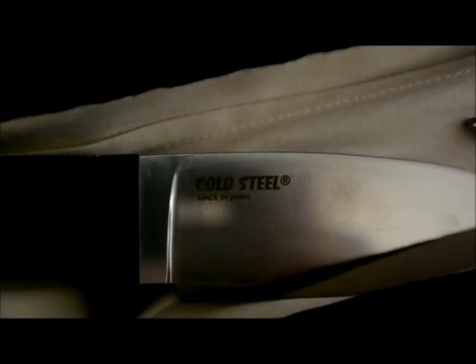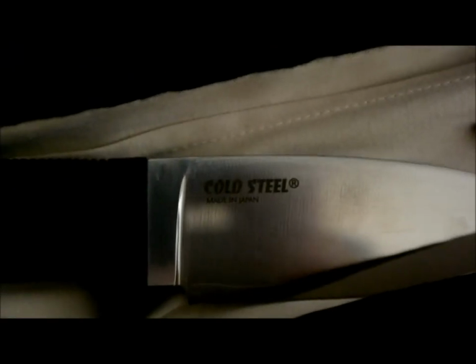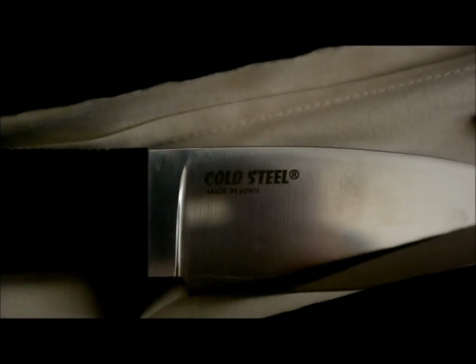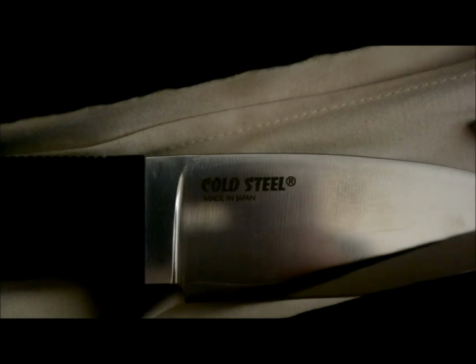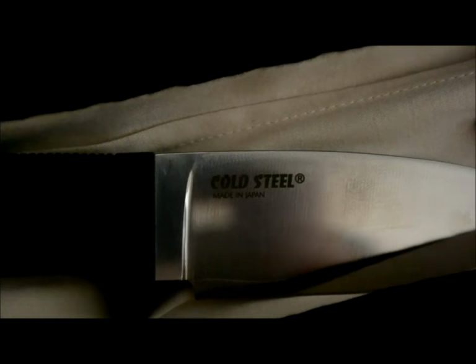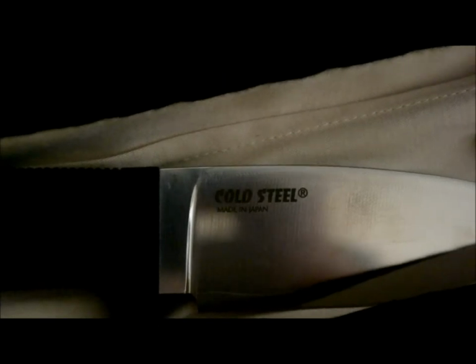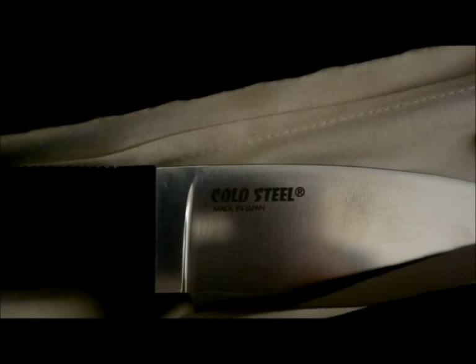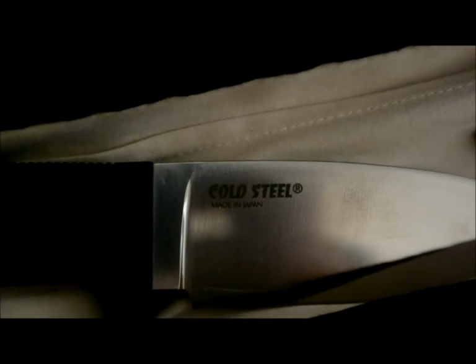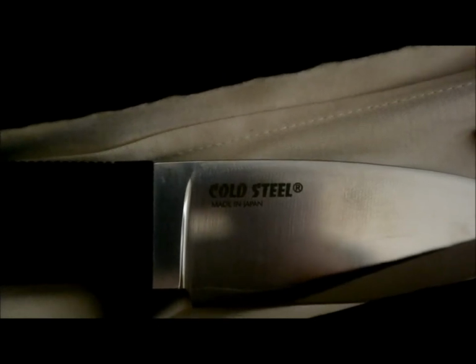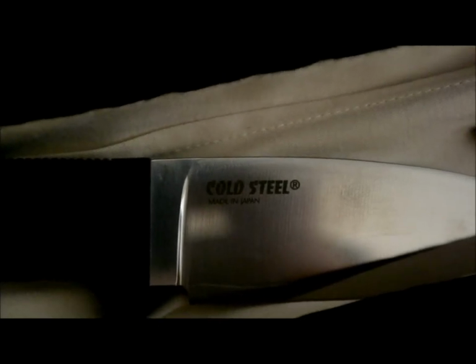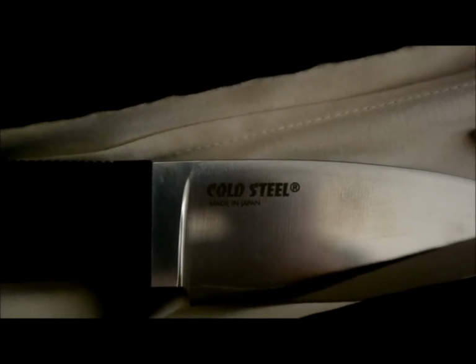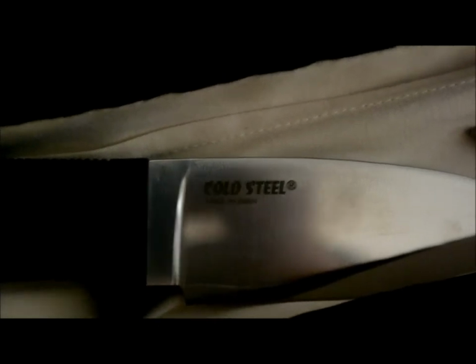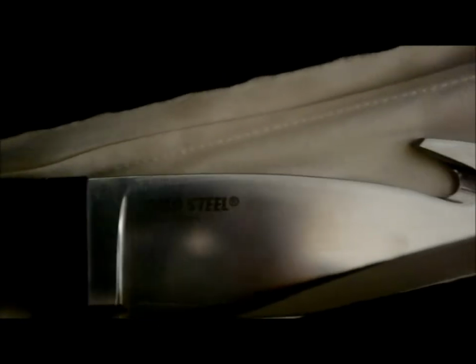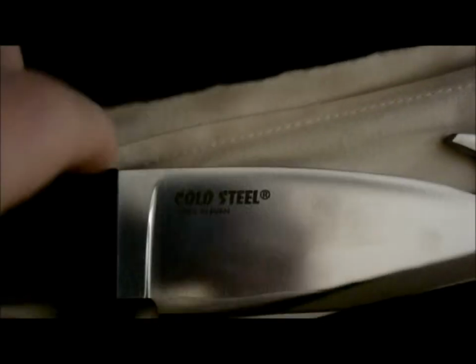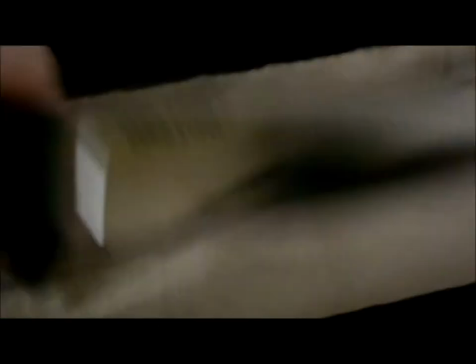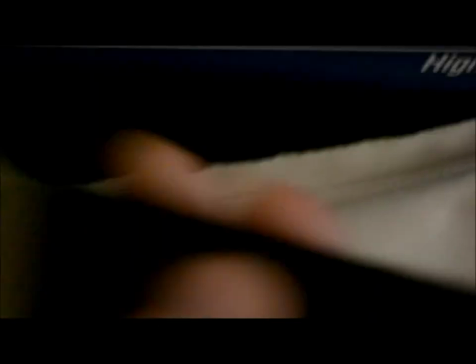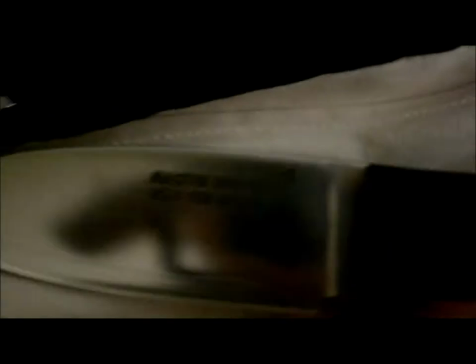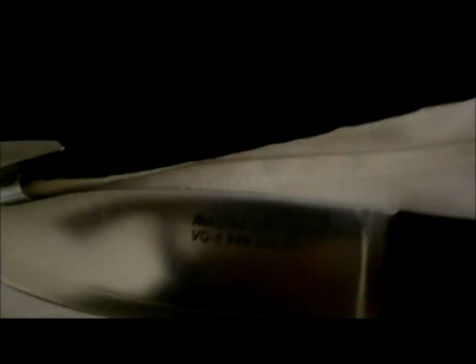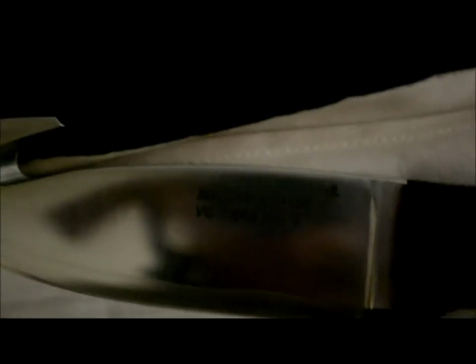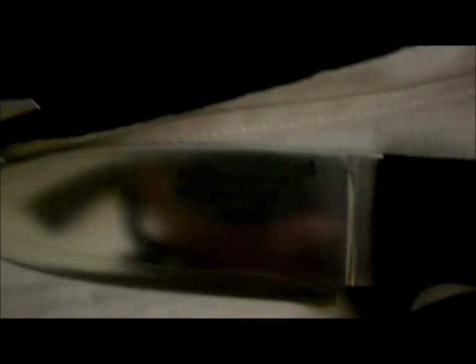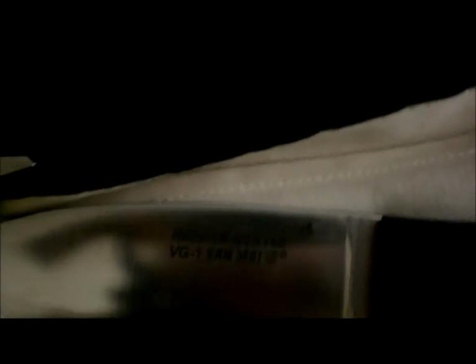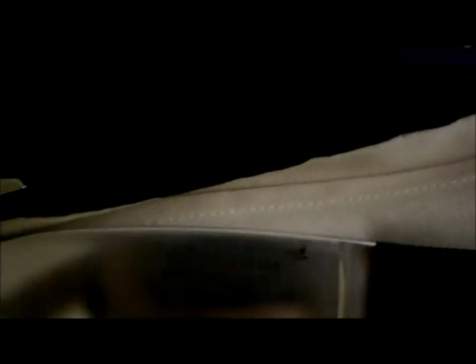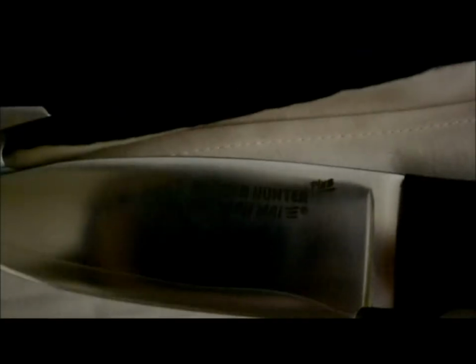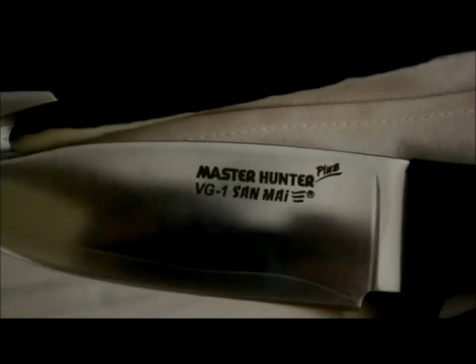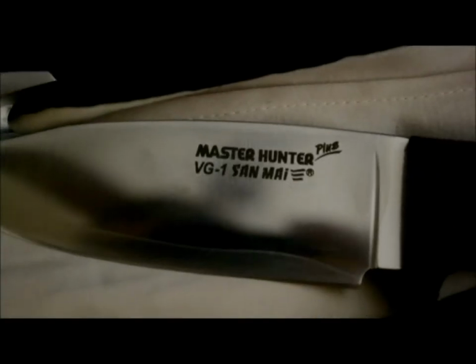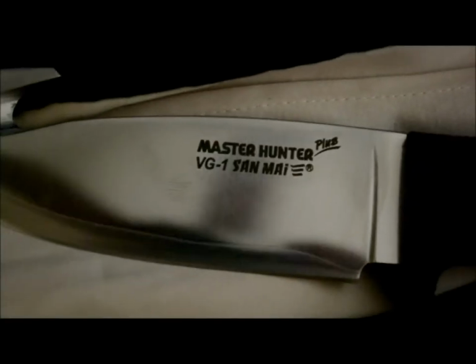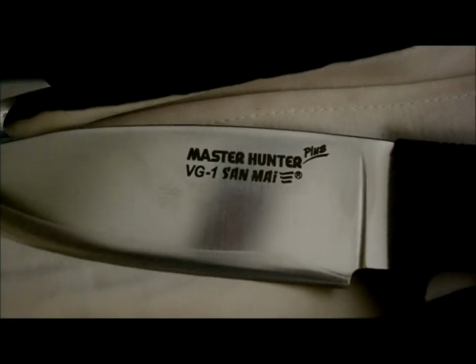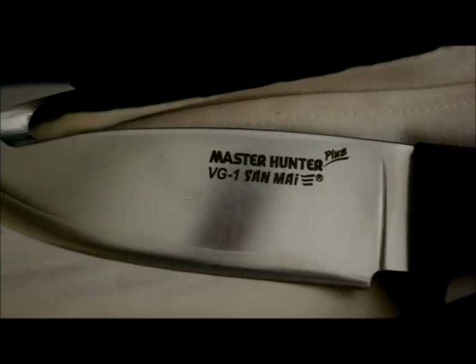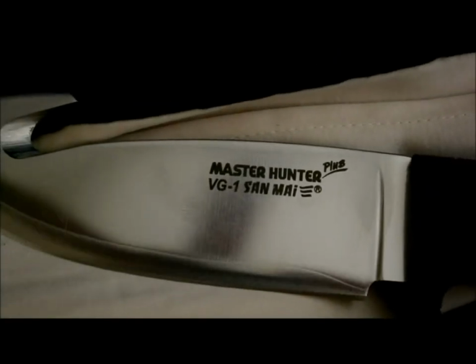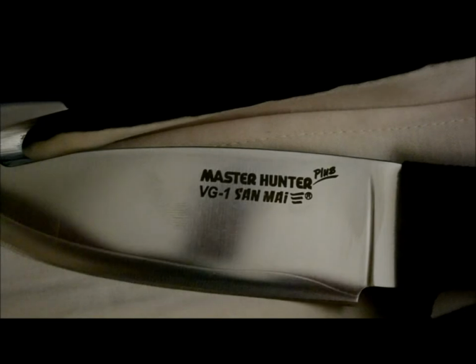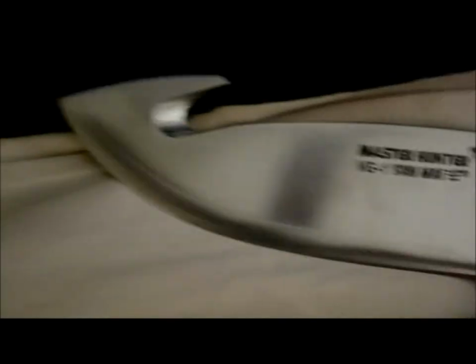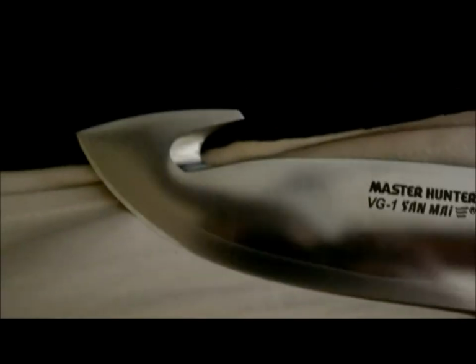Now, if I can read English, that clearly says 'Made in Japan.' It's the VG1 Tsang Mai Stainless Steel Master Hunter Plus.